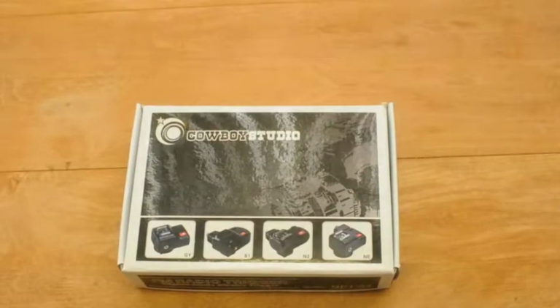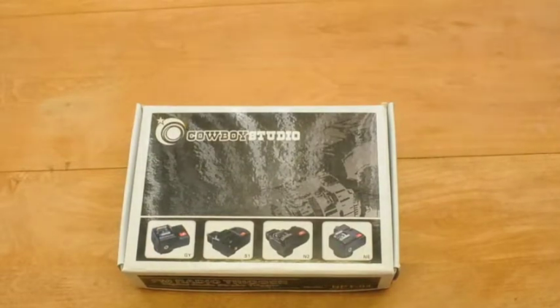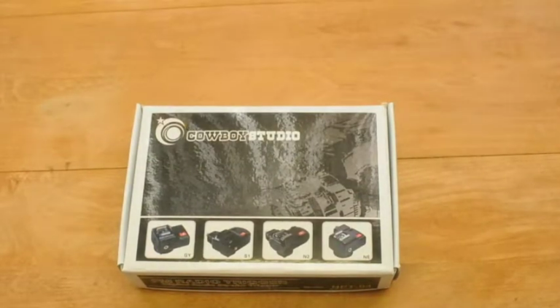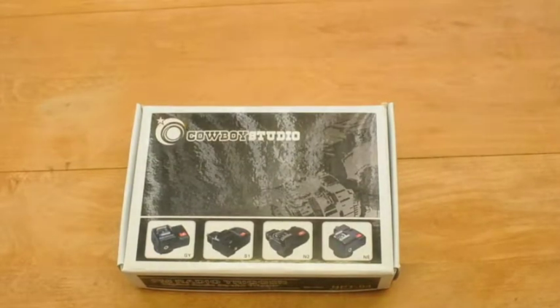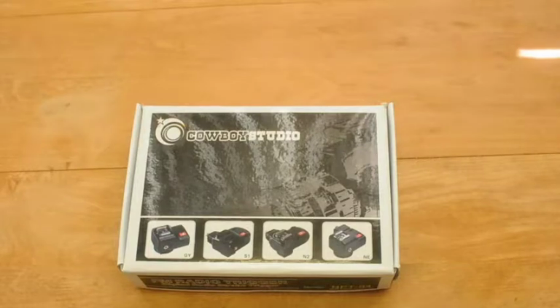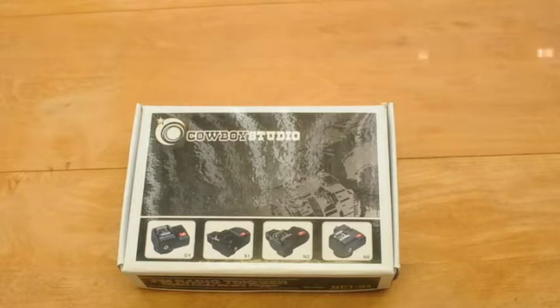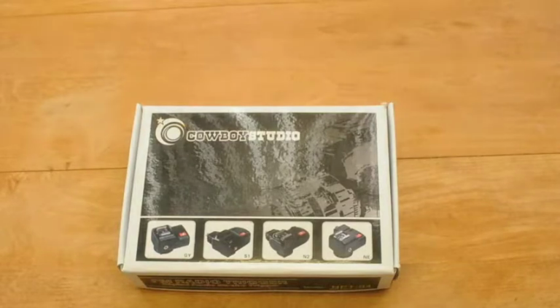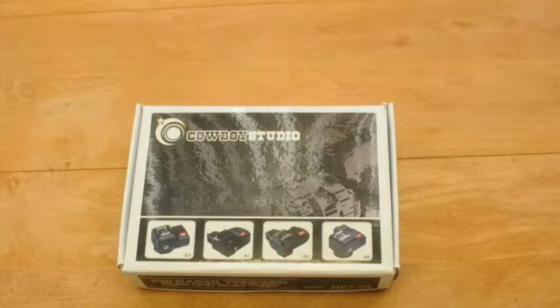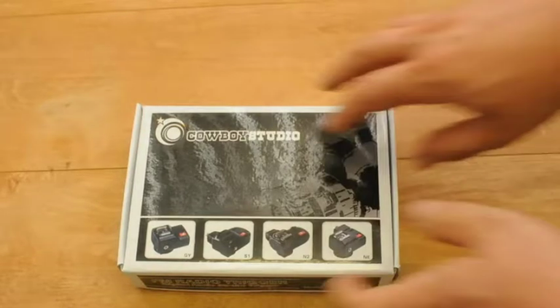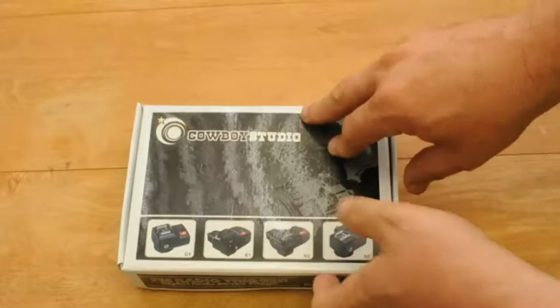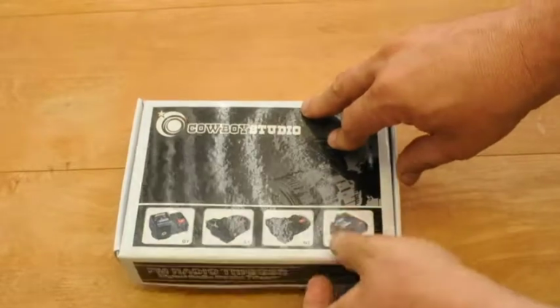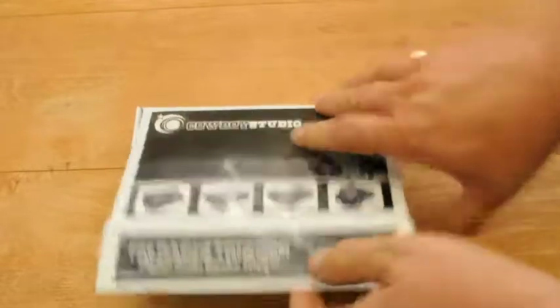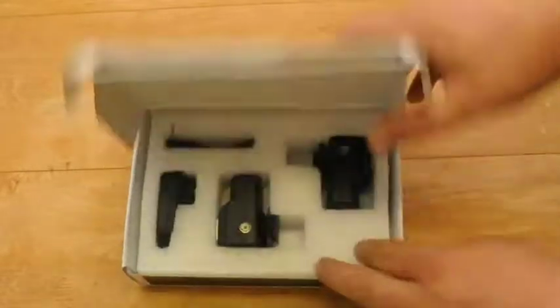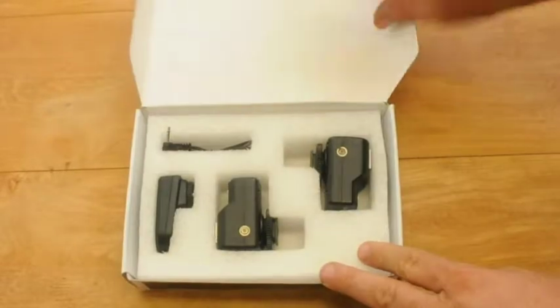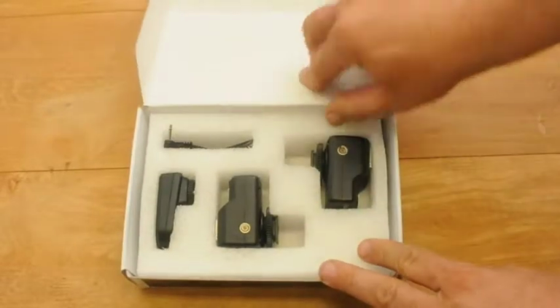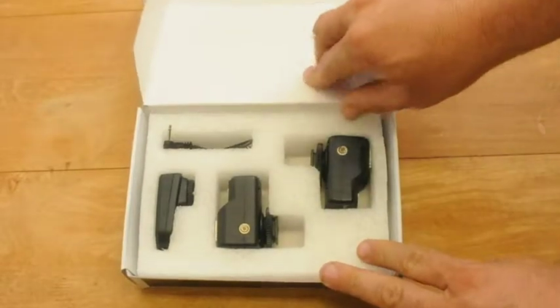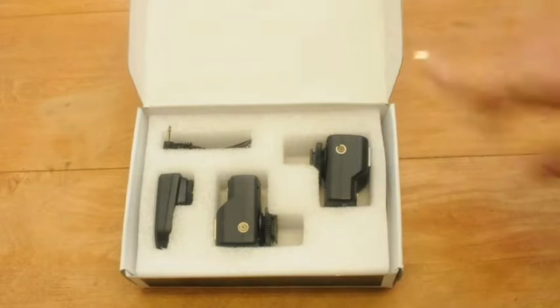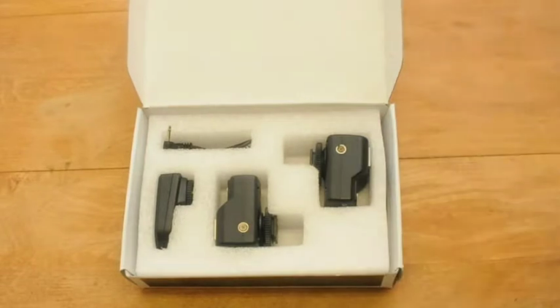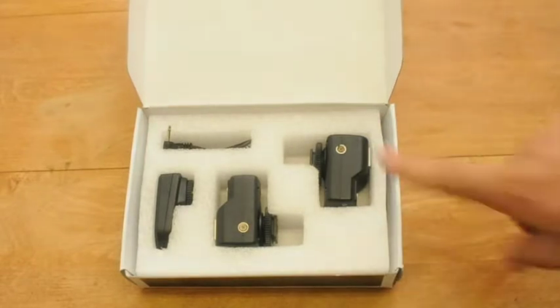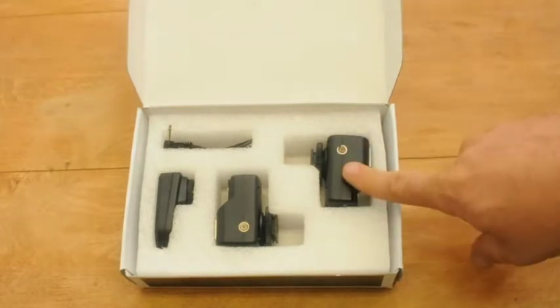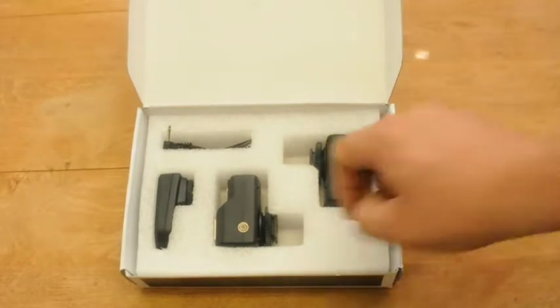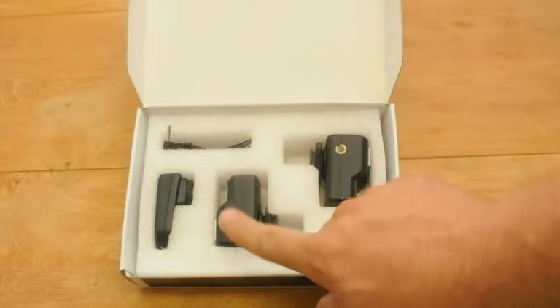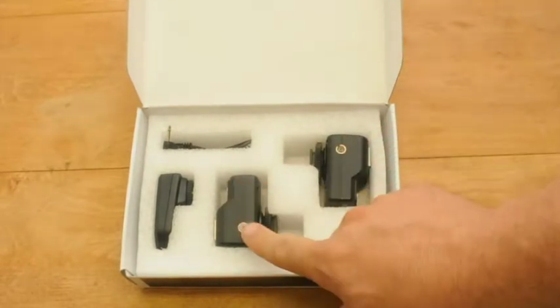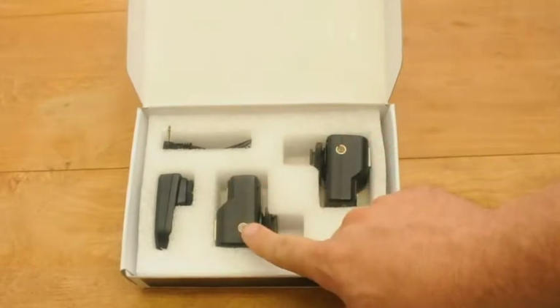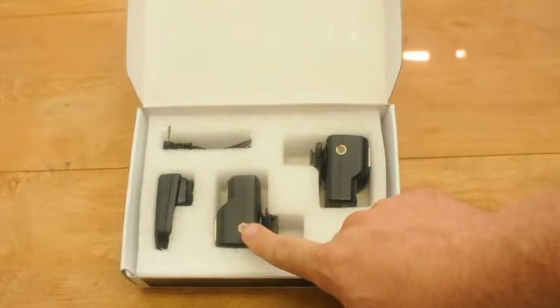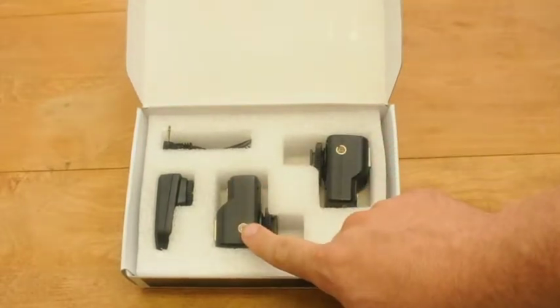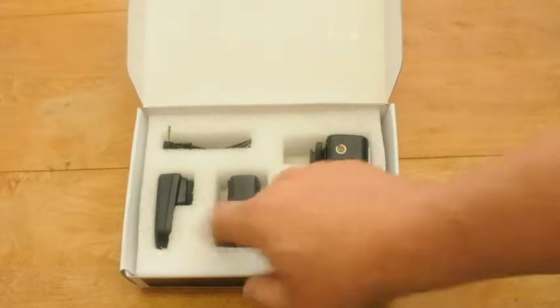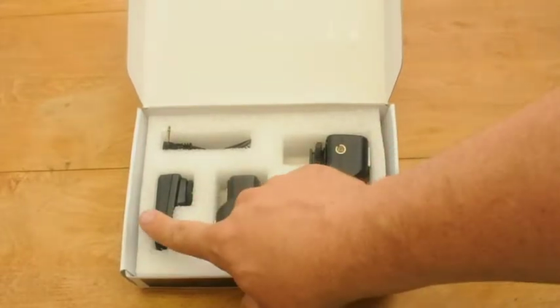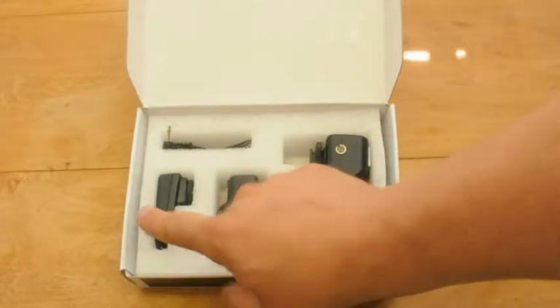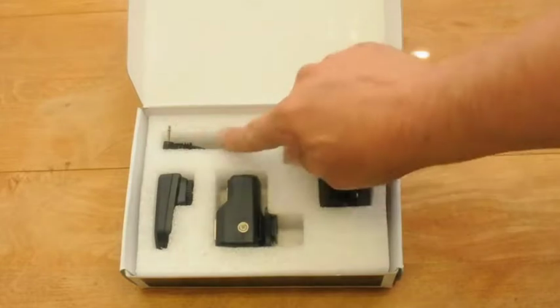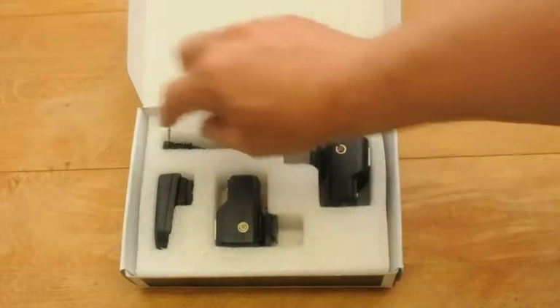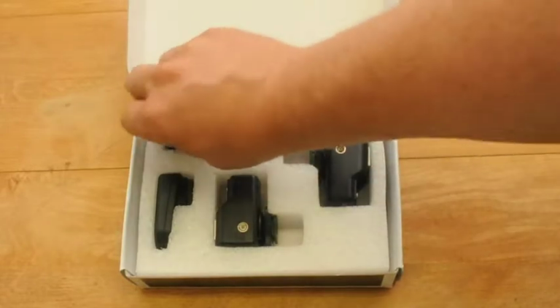Congratulations on purchasing your Cowboy Studio gear. Let's go ahead and get started and see how we can put it all together. Once we get inside you'll notice that we have one, two receivers, one transmitter, and one PC sync cord.